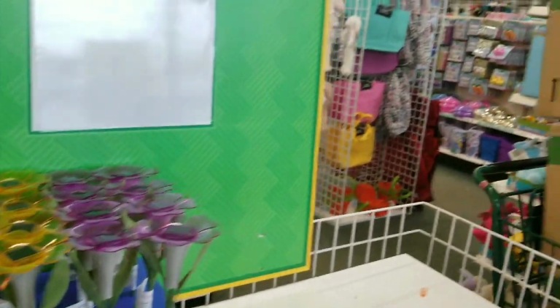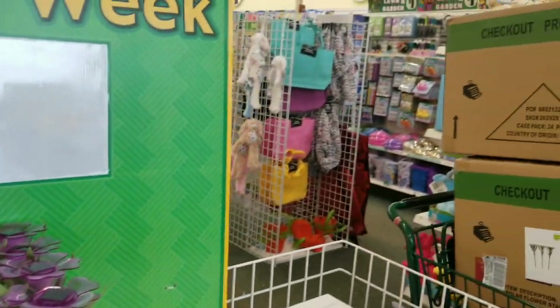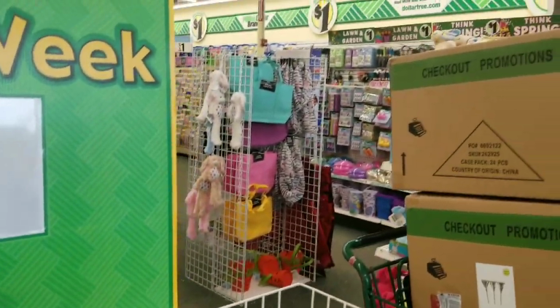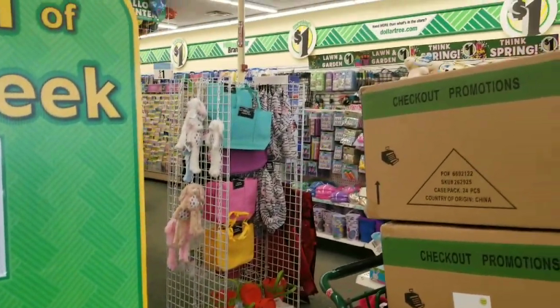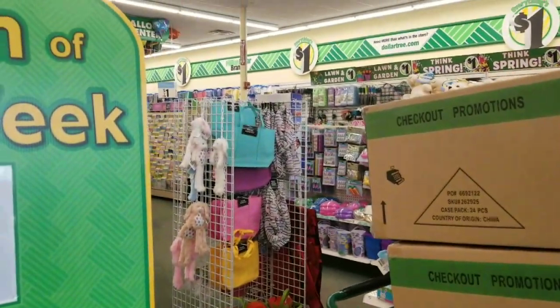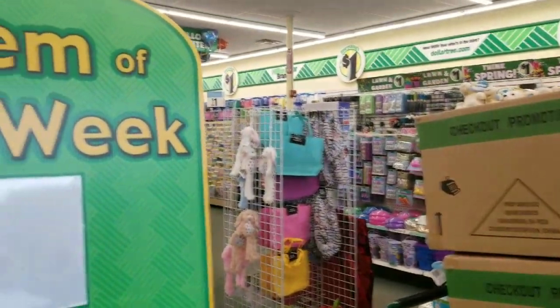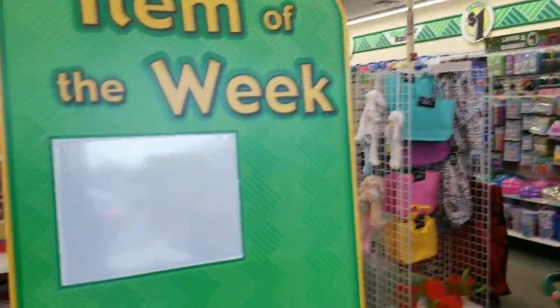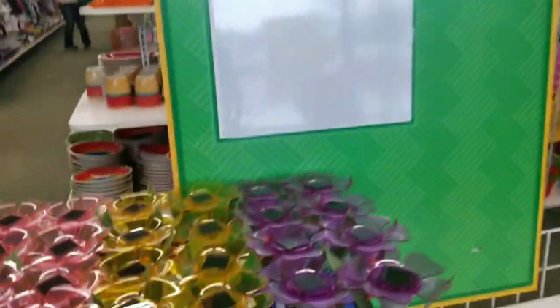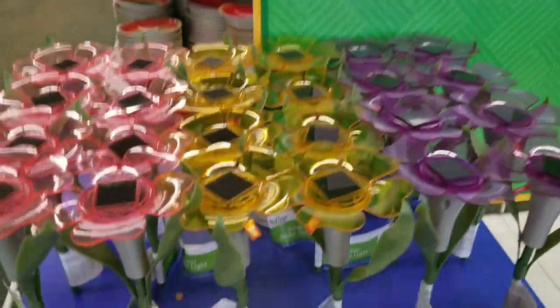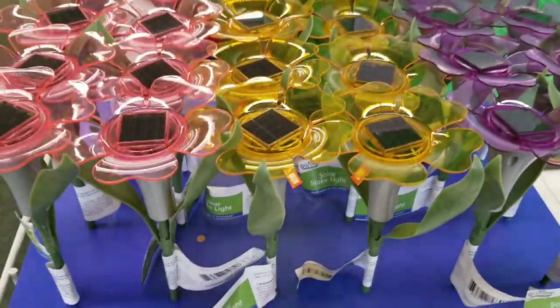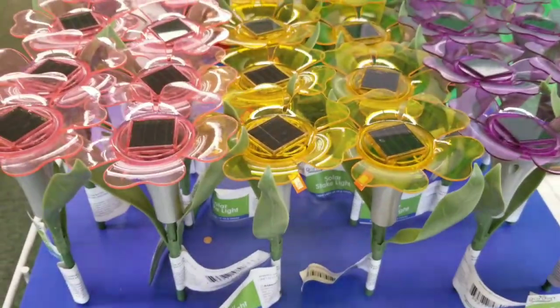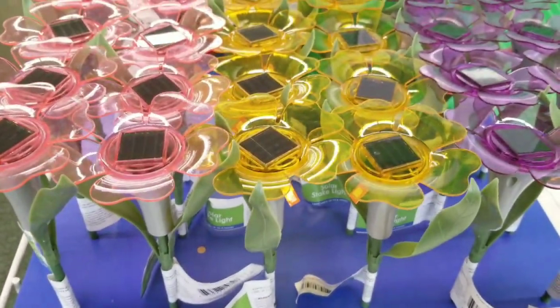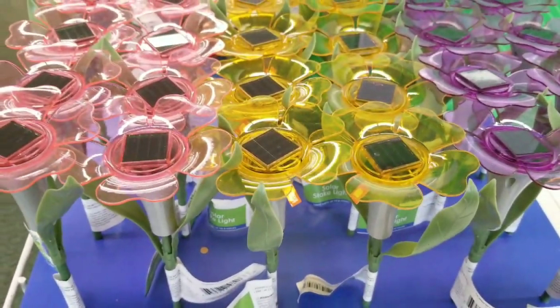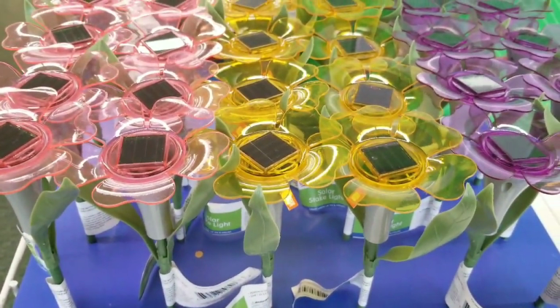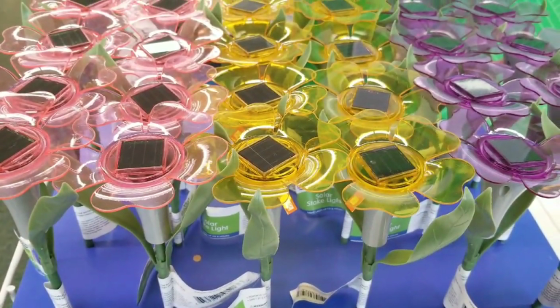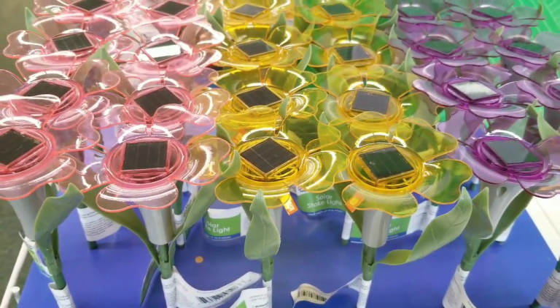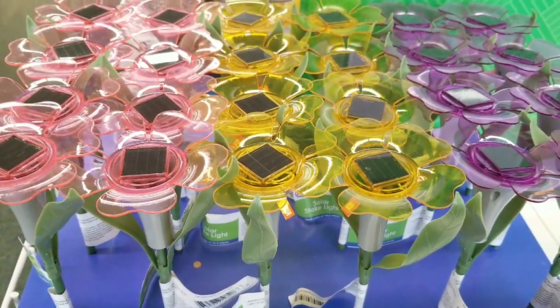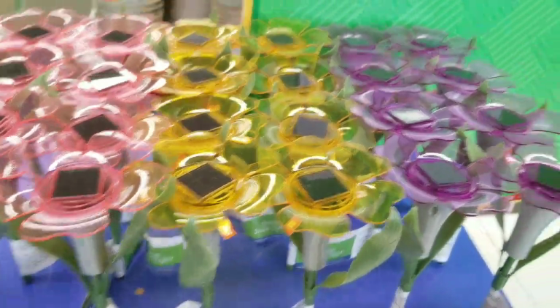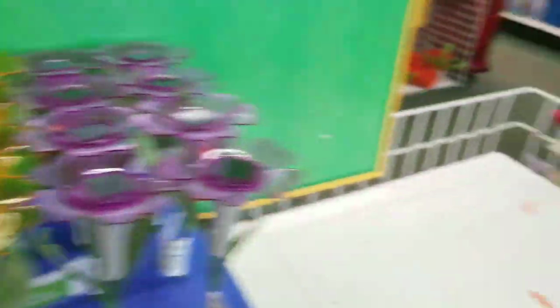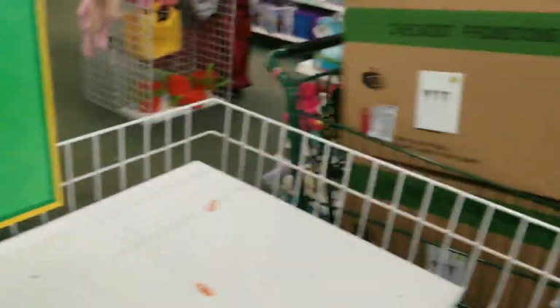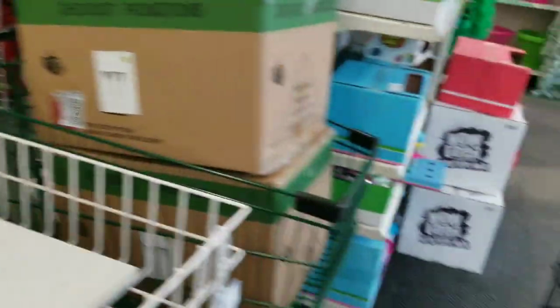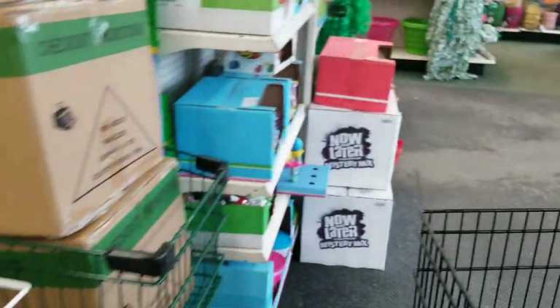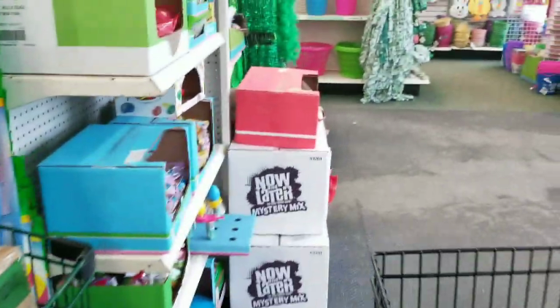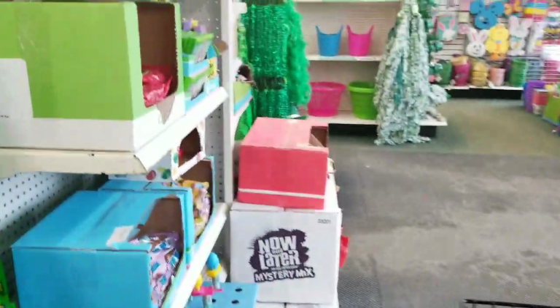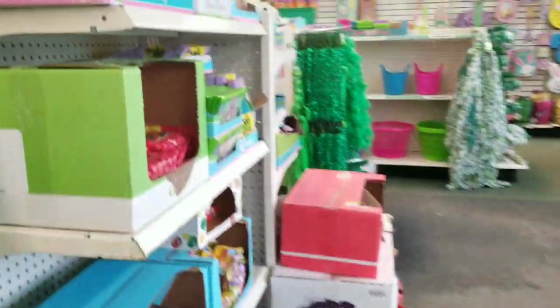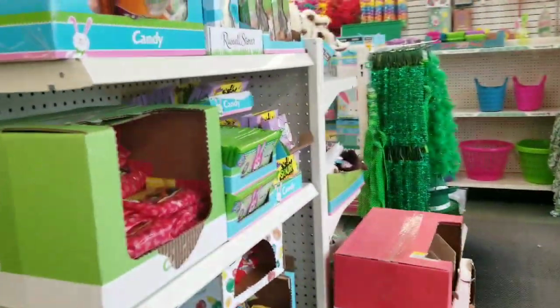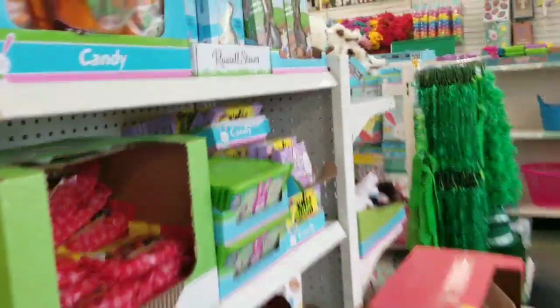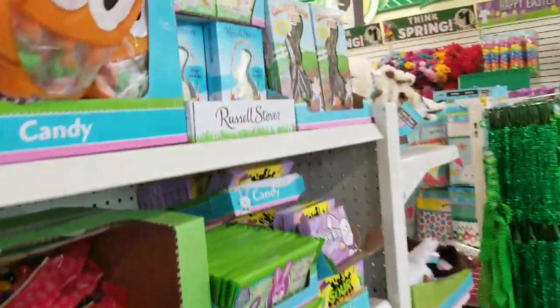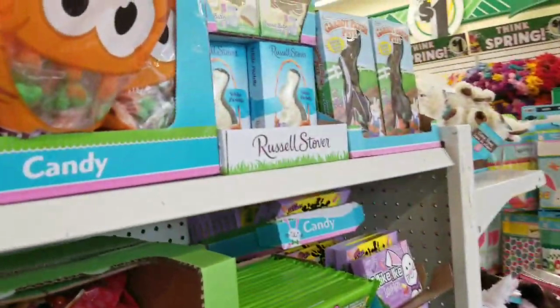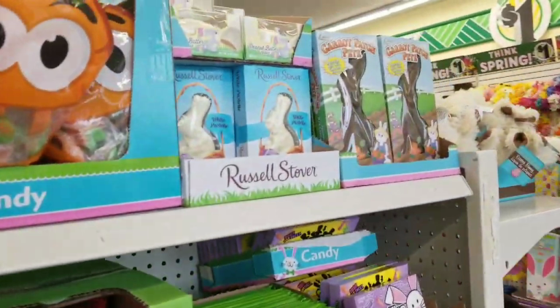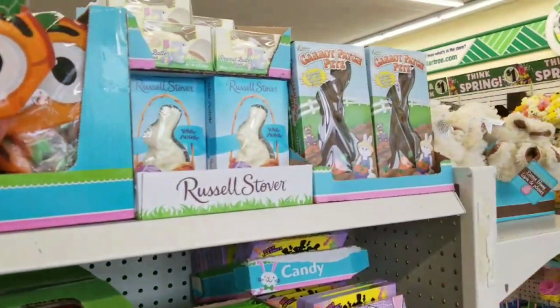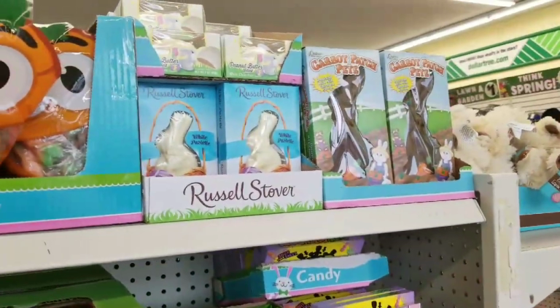Hi everybody, it's Amy from Bargain Beauty and I'm at Dollar Tree here to pick up my fairy garden. I have shown these little cute flower lamps in a previous video but I wanted to show you that my store actually got them in. I'm here waiting for my box to come up front, so I thought I'd look around while I wait.